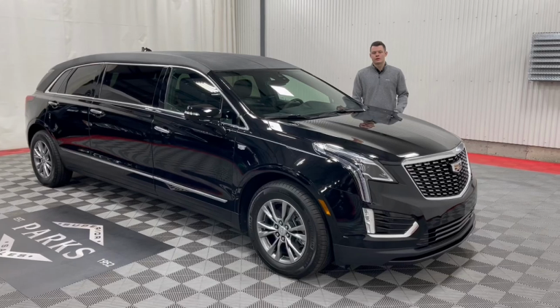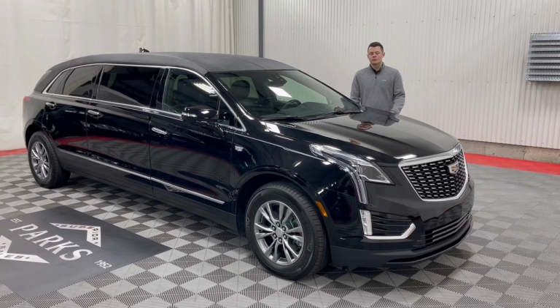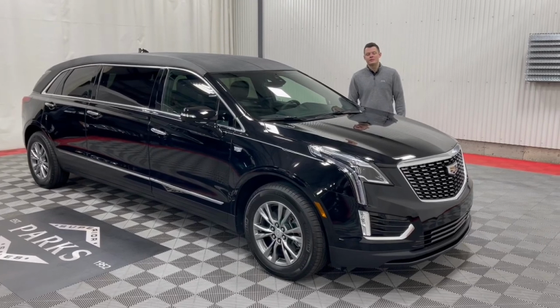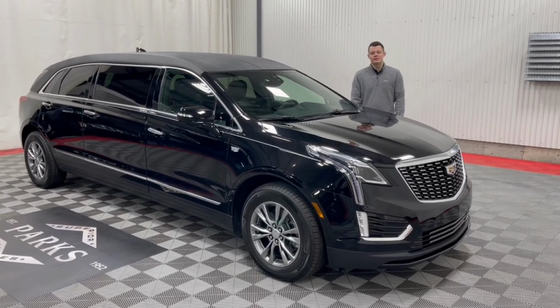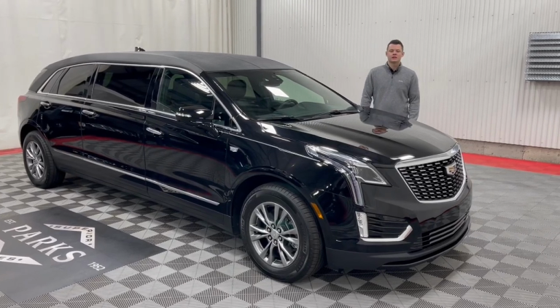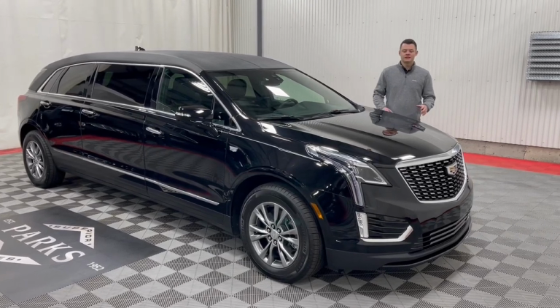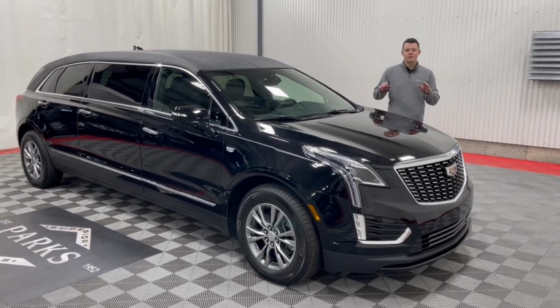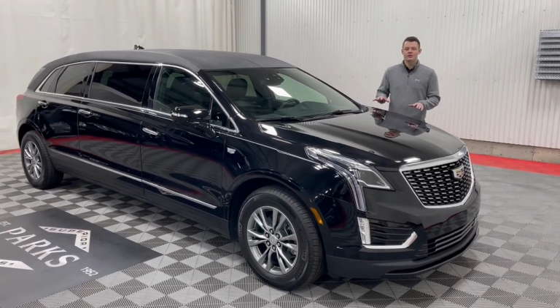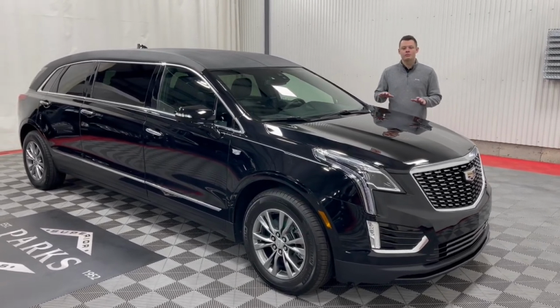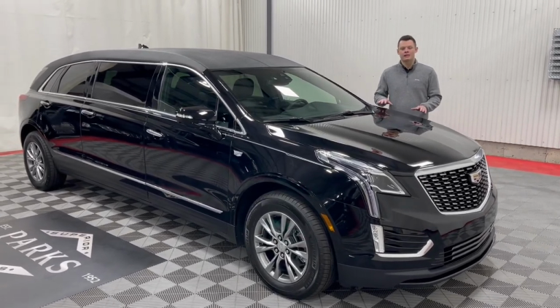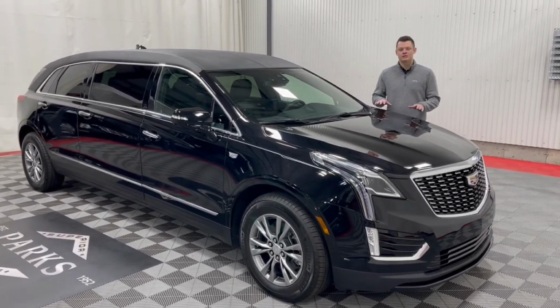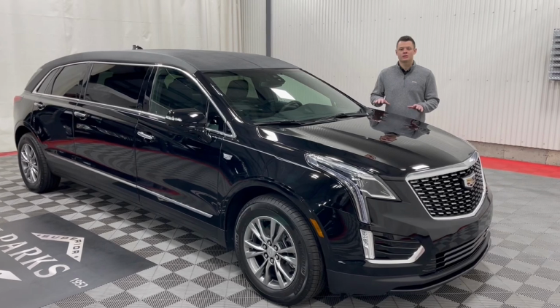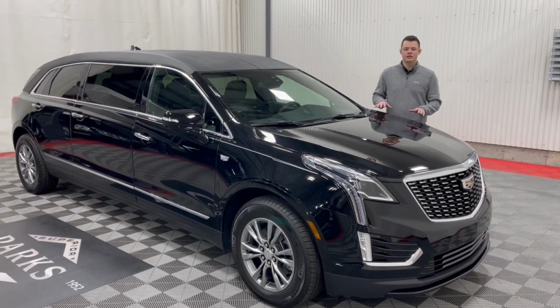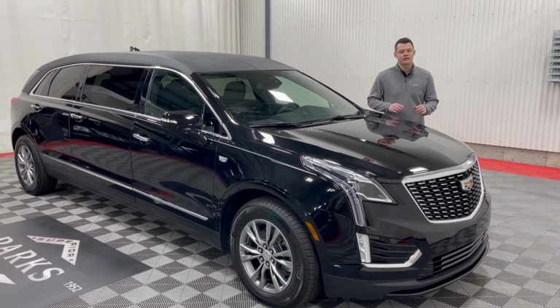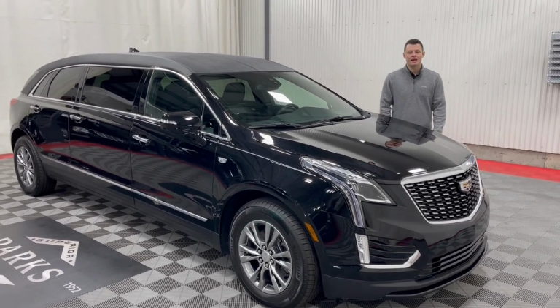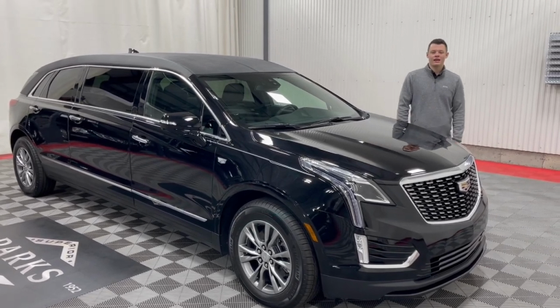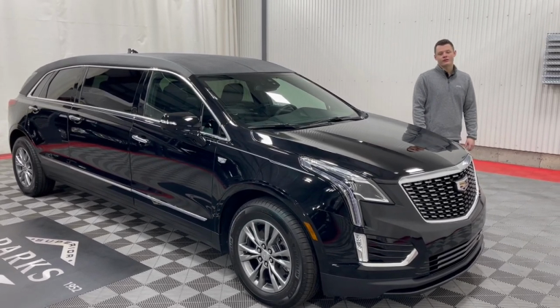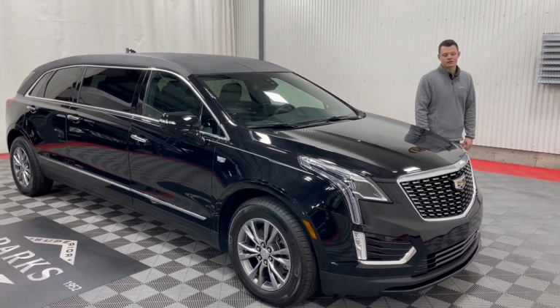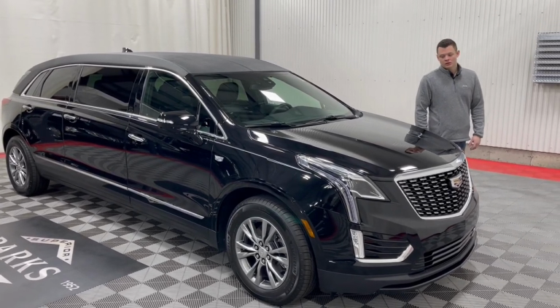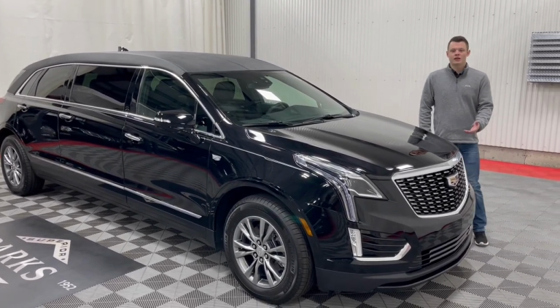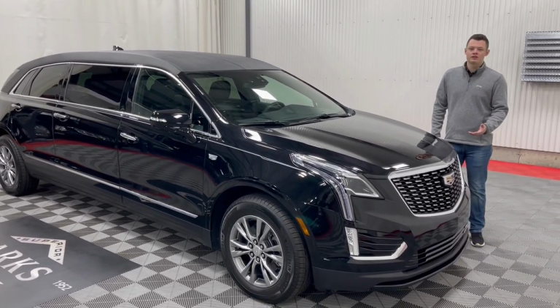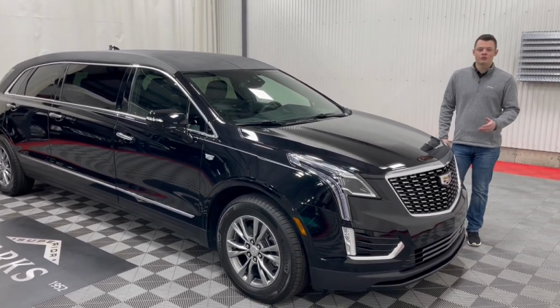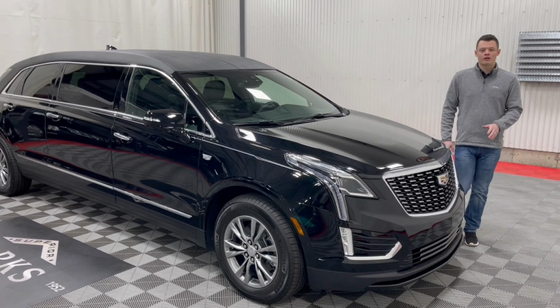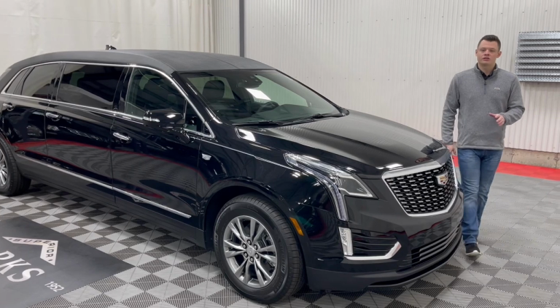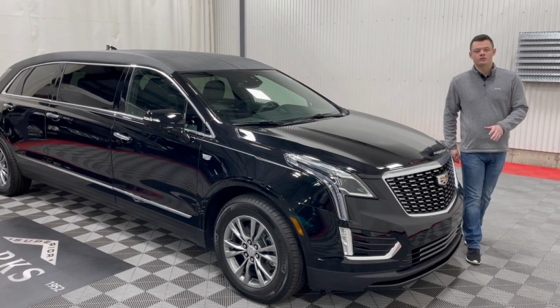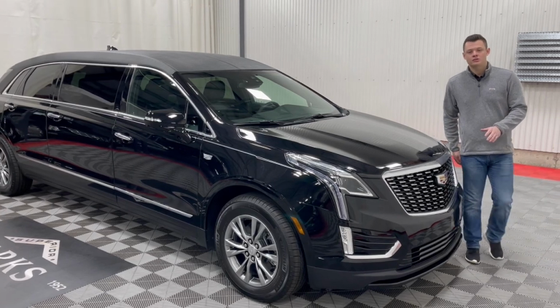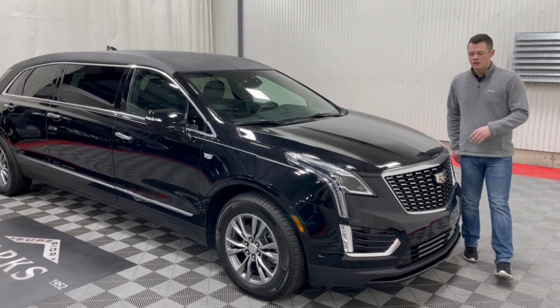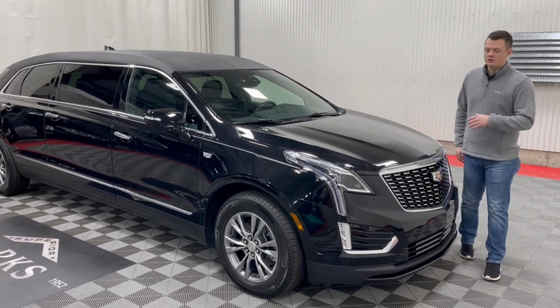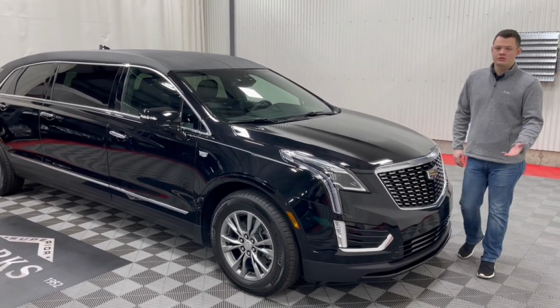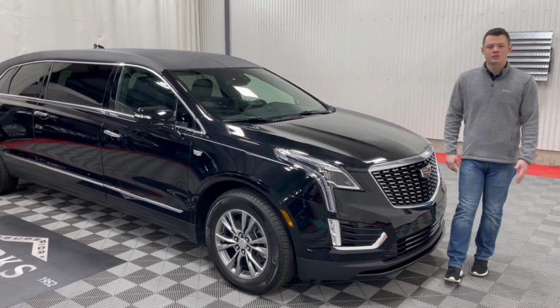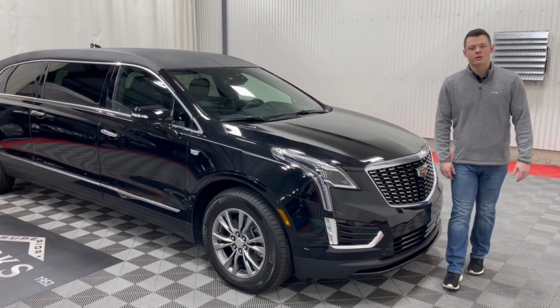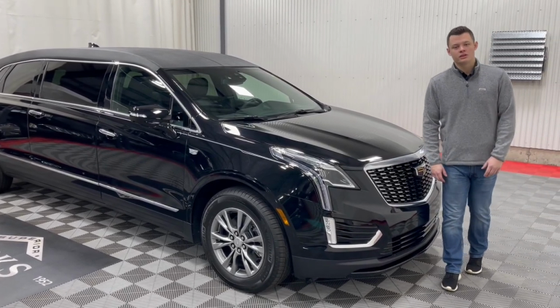Good morning, my name is Nathan Parks, and this is a brand new platinum six-door limousine built on the Cadillac XT5 chassis. We just want to take a couple moments here and walk around it just to see some features and options, just in case you're looking to inquire about one of these vehicles.